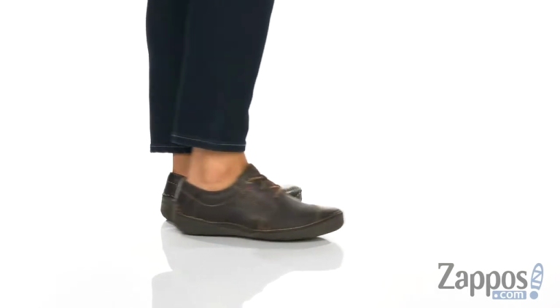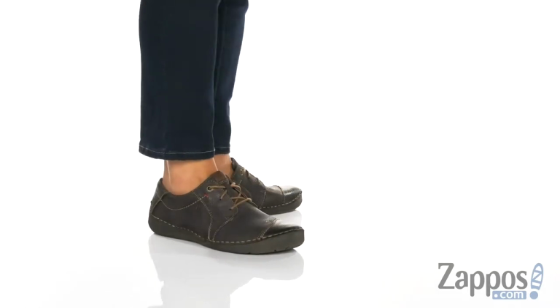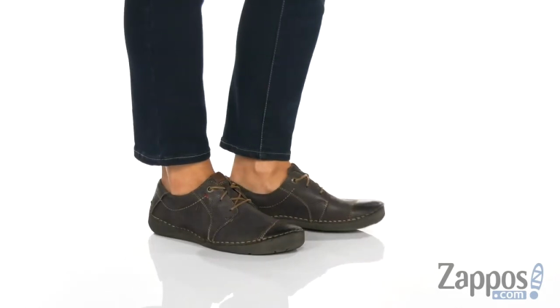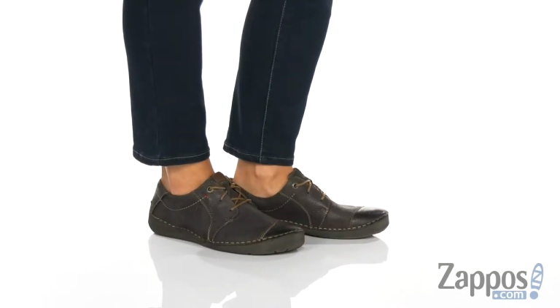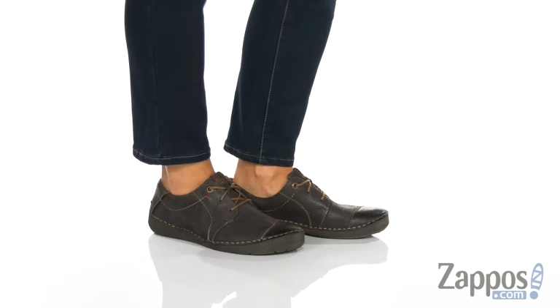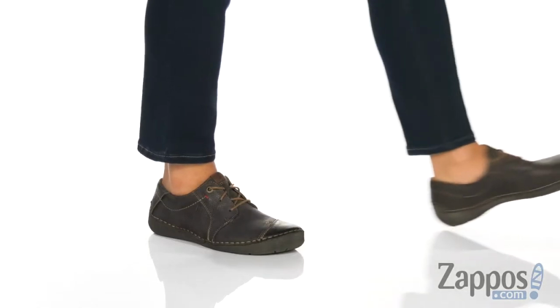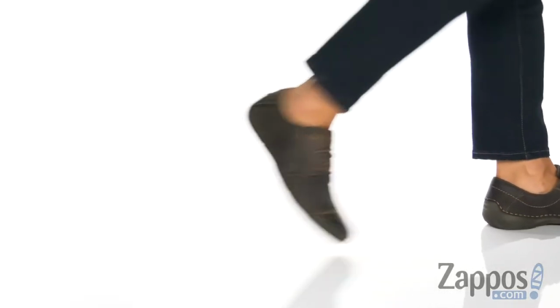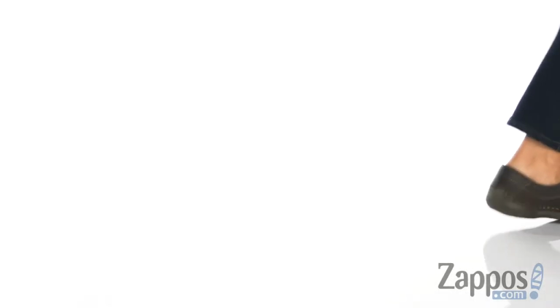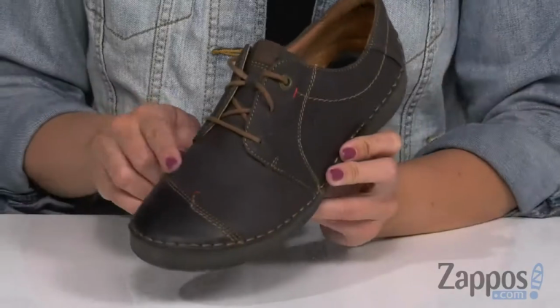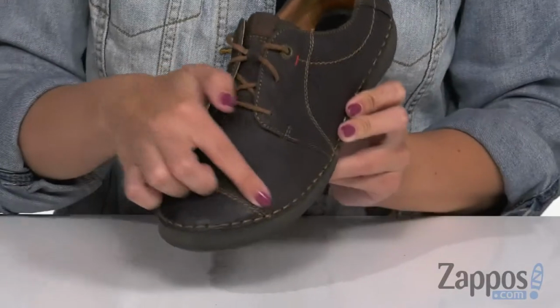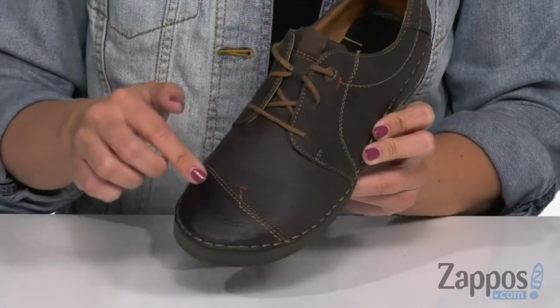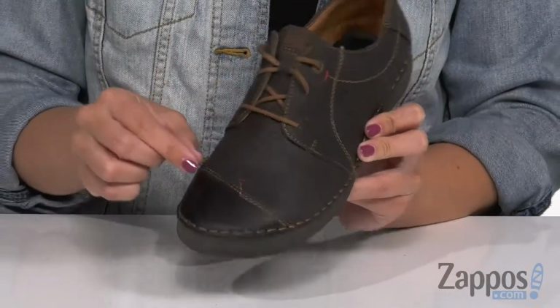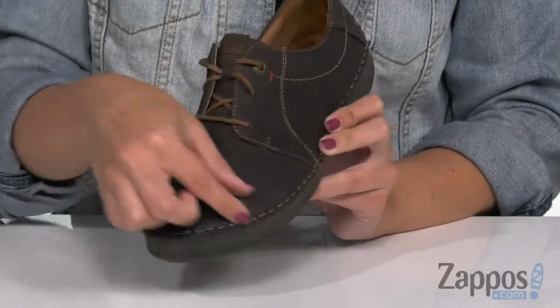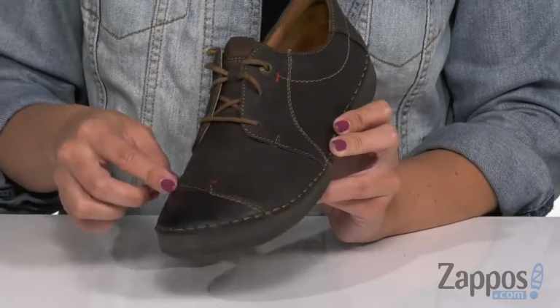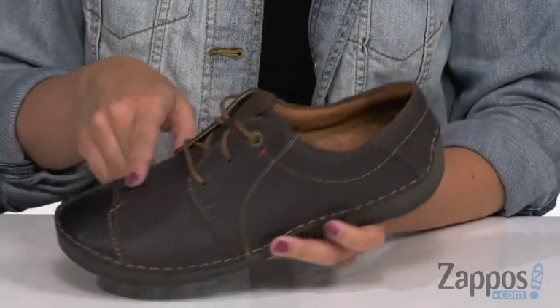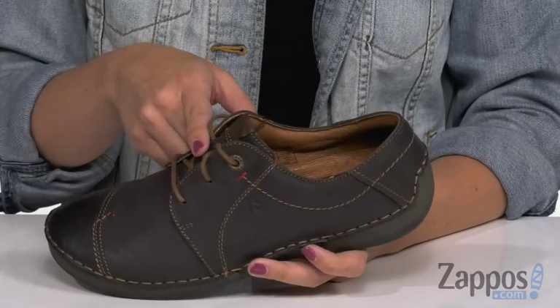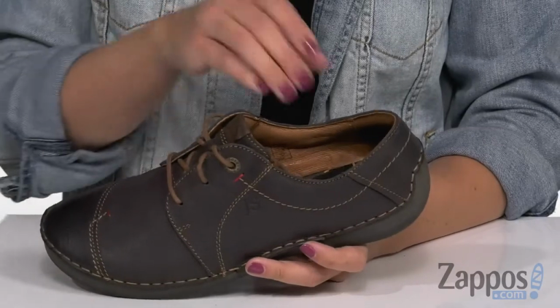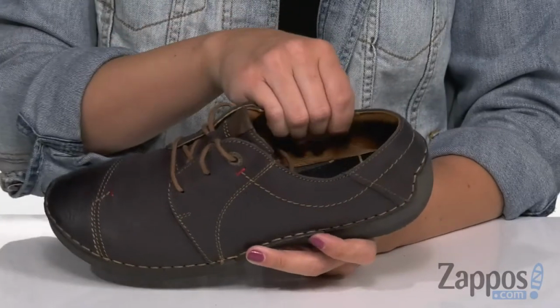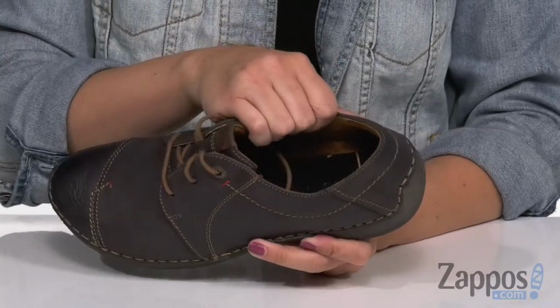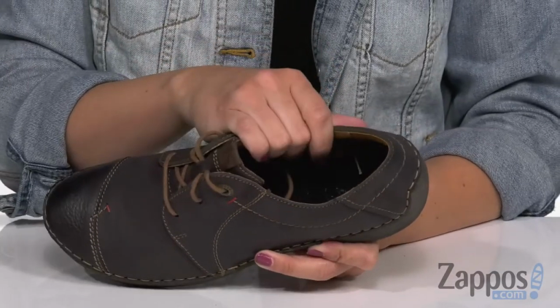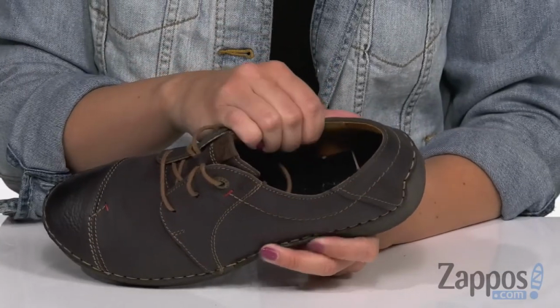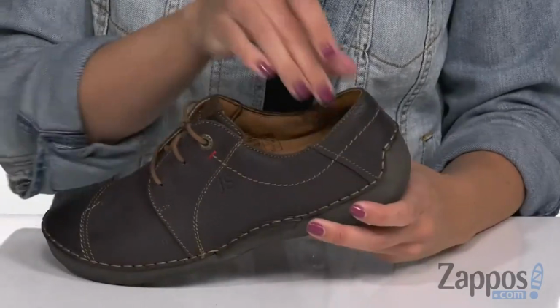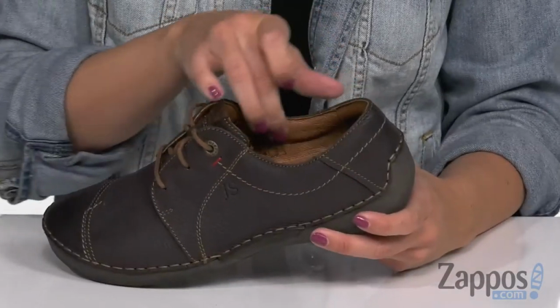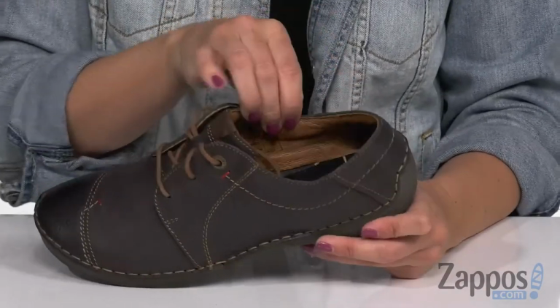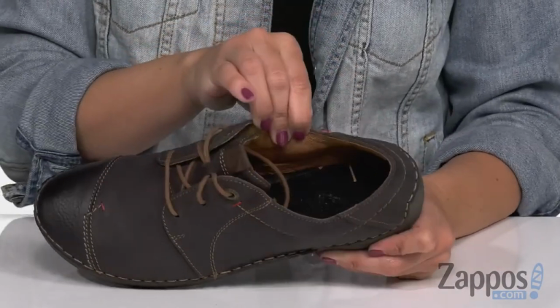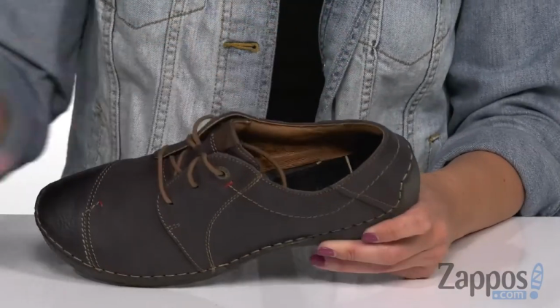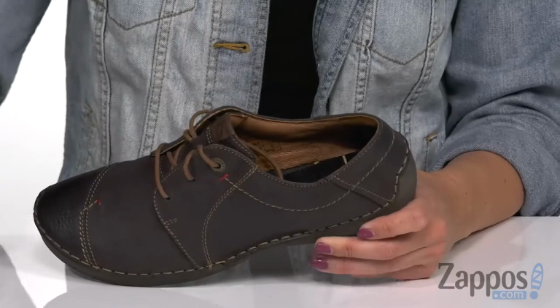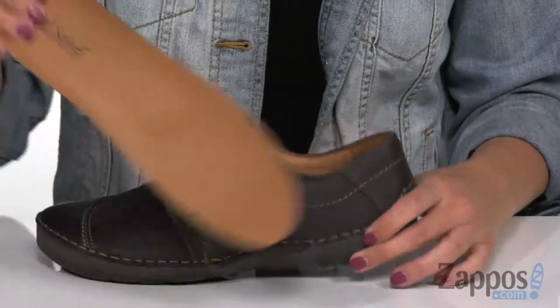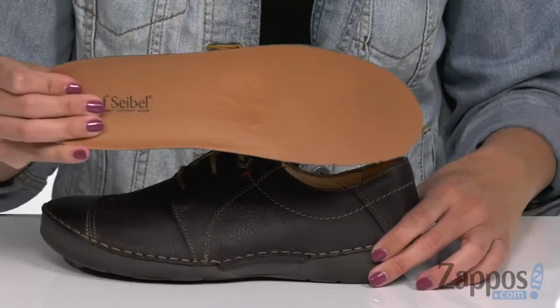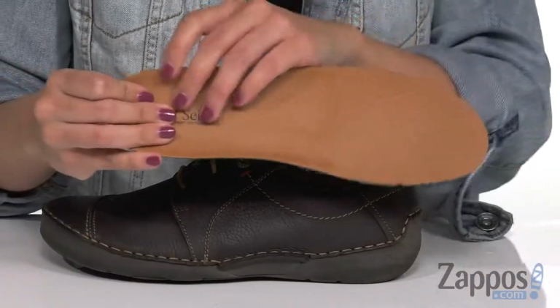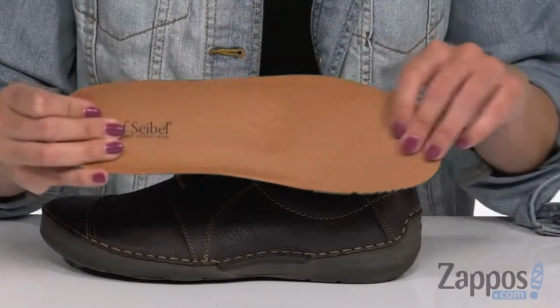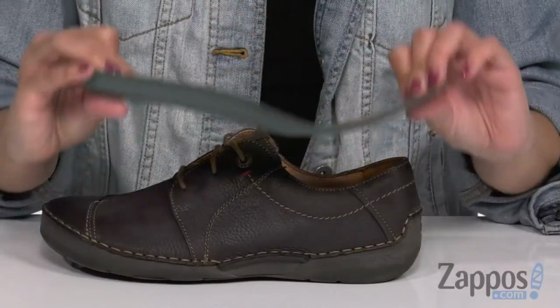This casual styled sneaker is made with a really soft leather upper. It's got this cool kind of cap toe design stitched across the top. It laces up easy and the inside is going to give you a breathable leather lining.